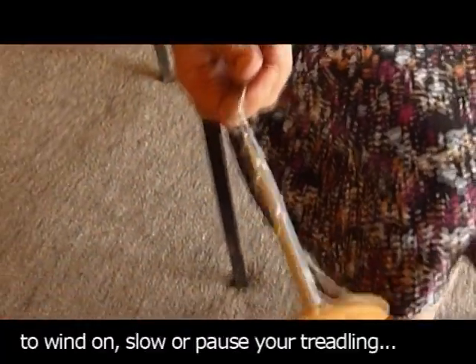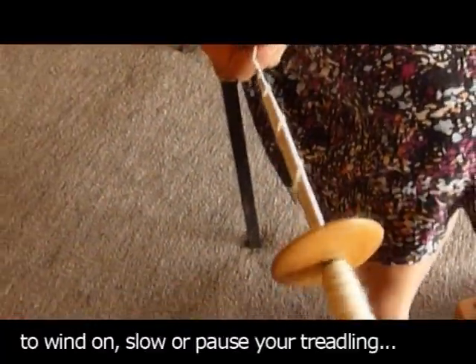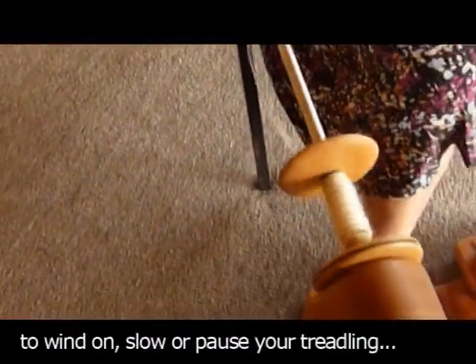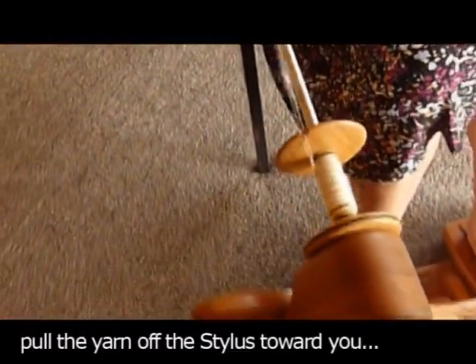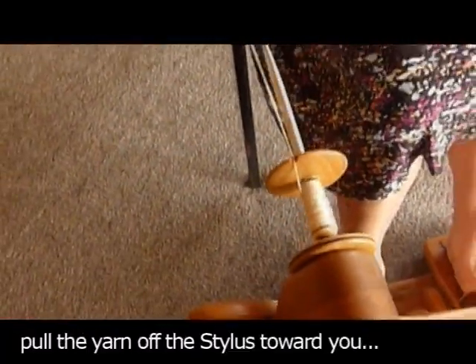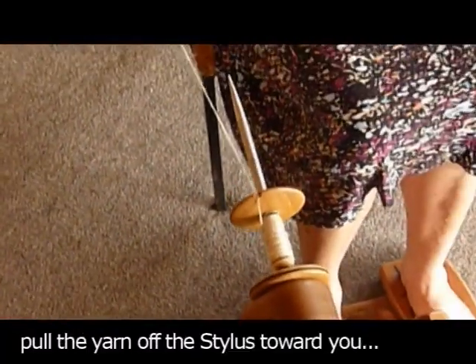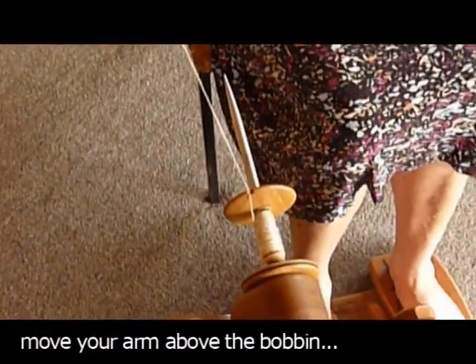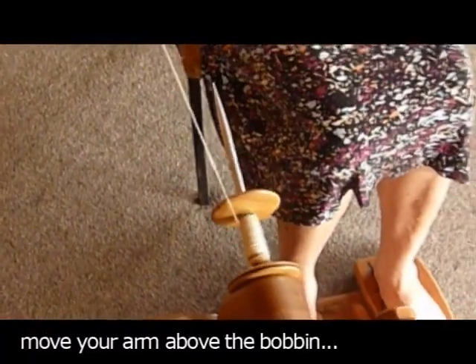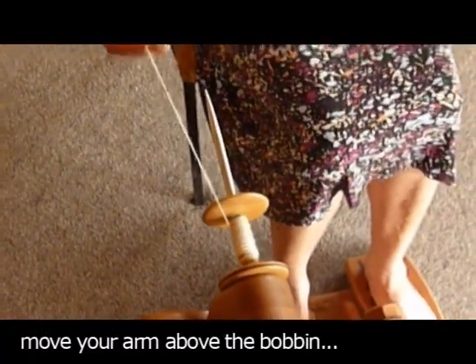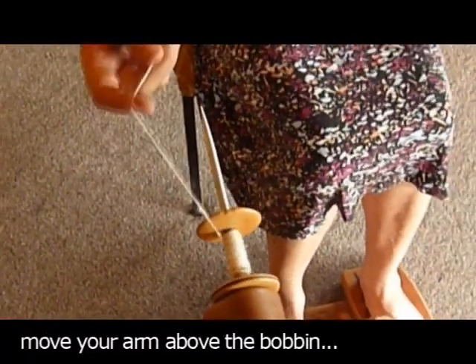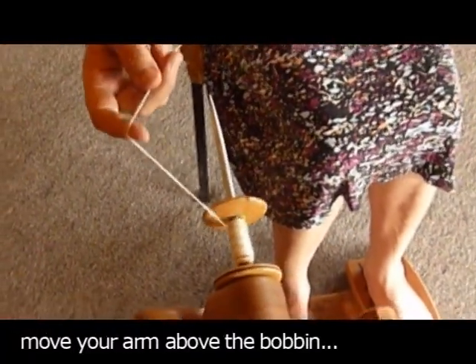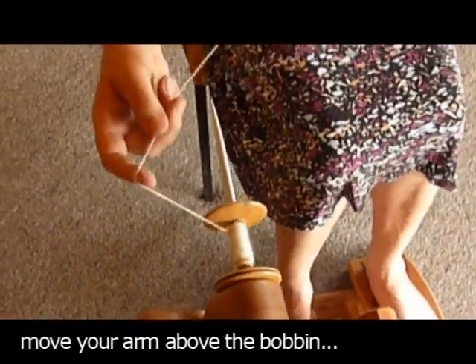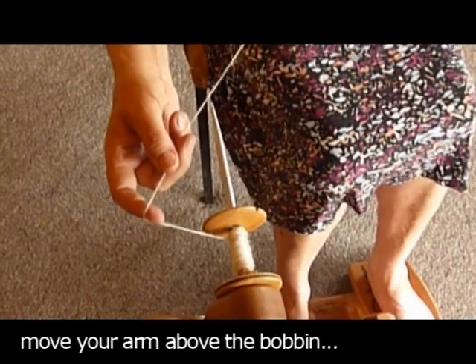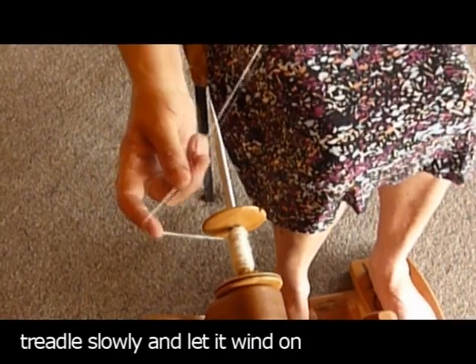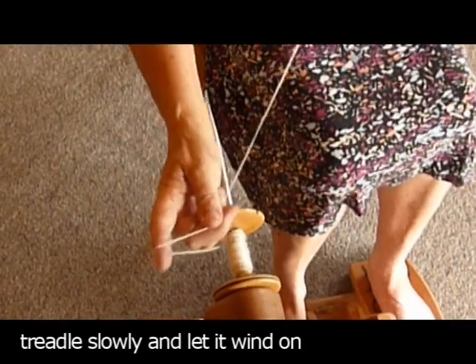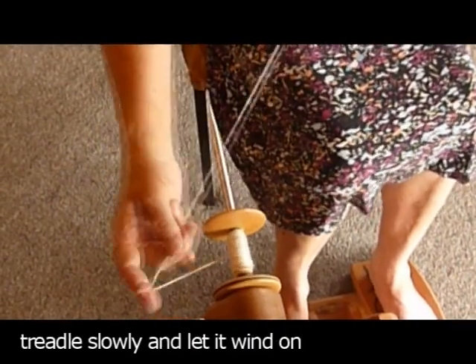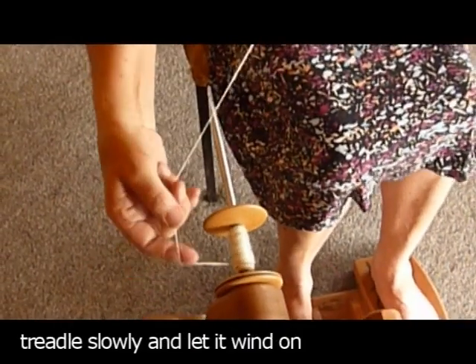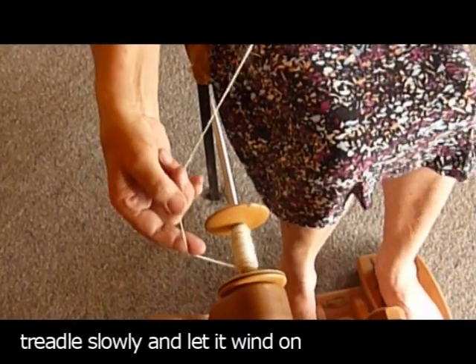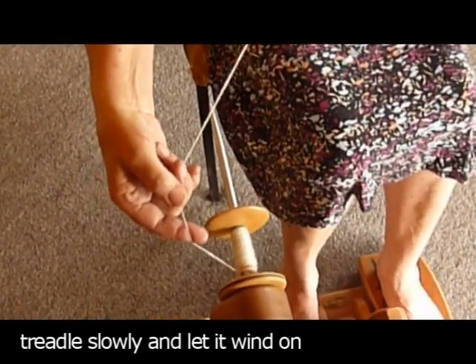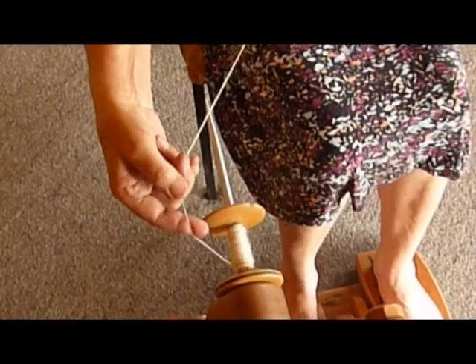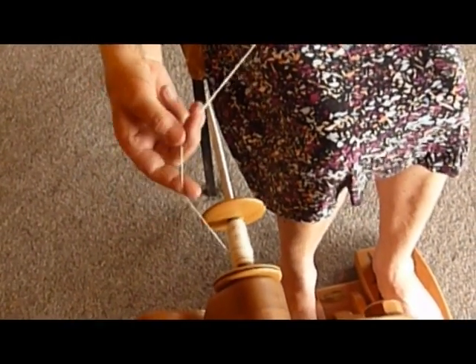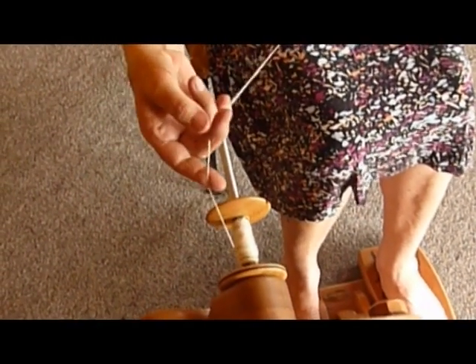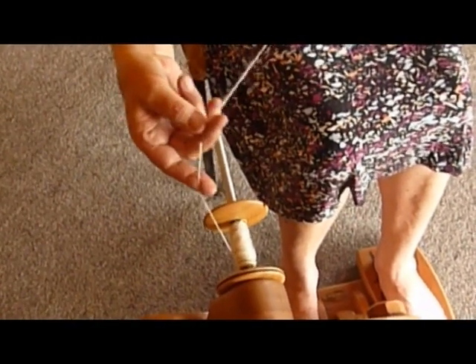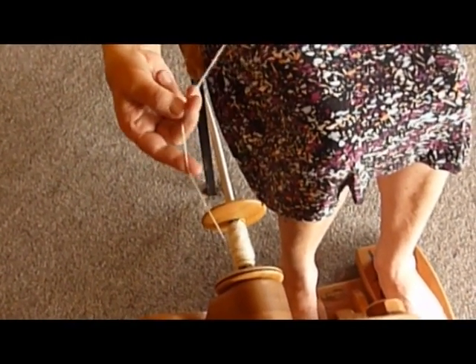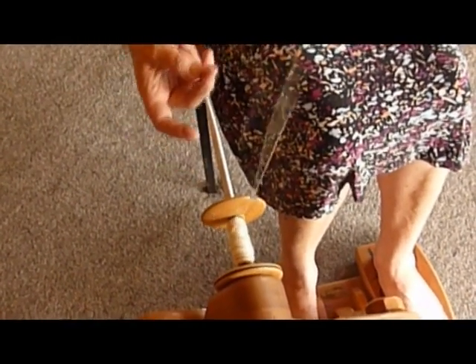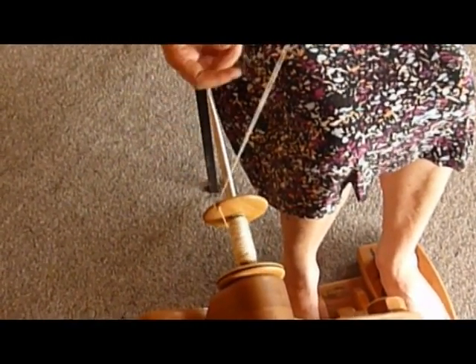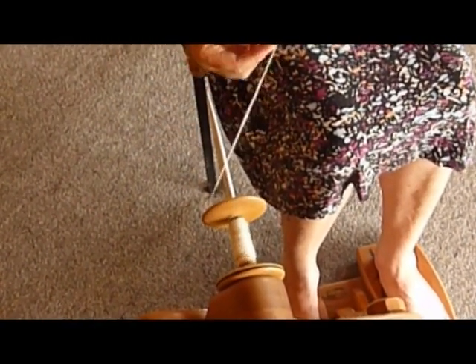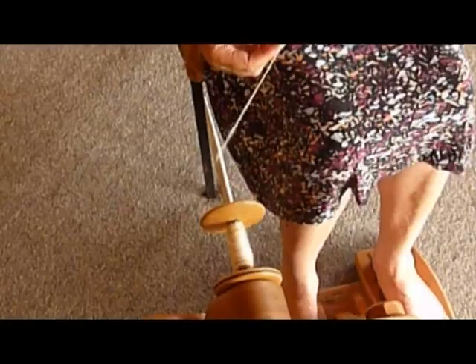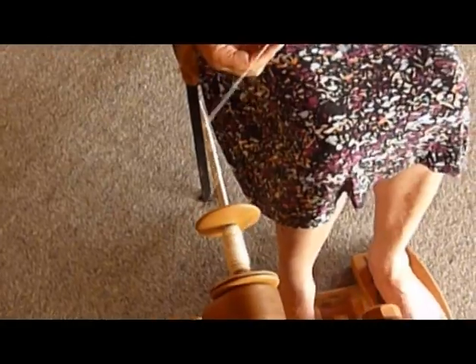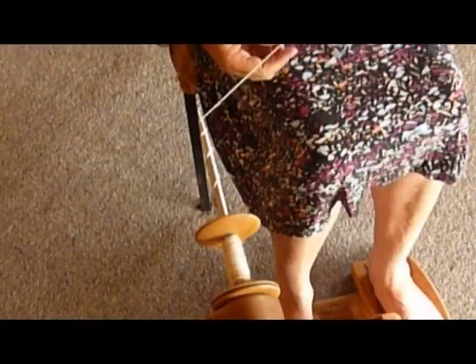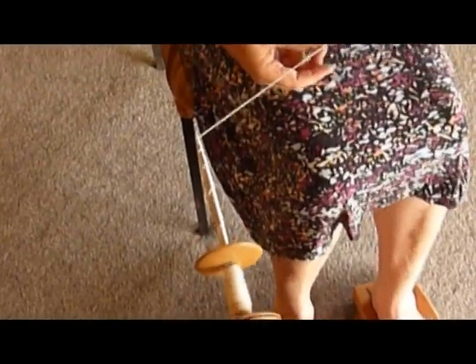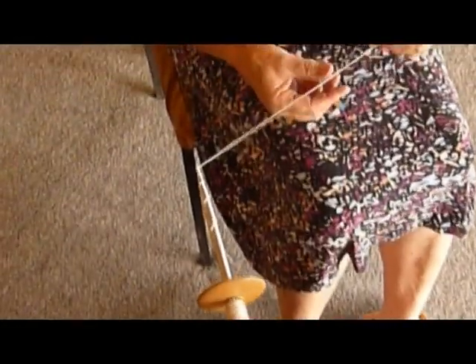Here it is again slowly. Pull it off the shaft, wind it onto the bobbin, into the little groove, then wind it onto your stylus.